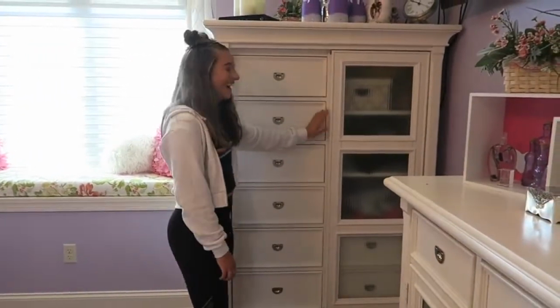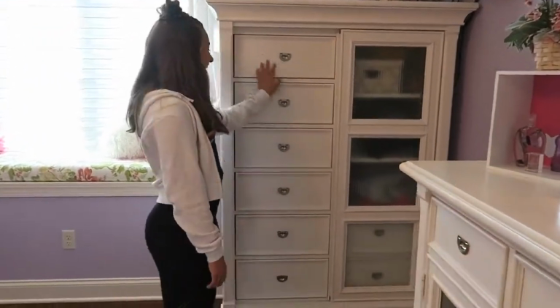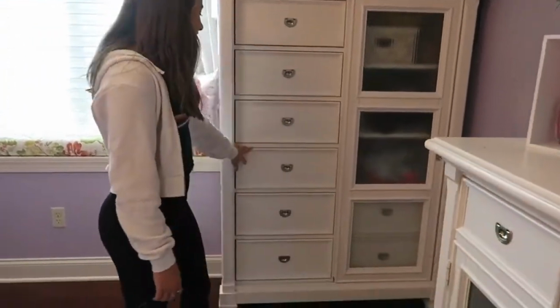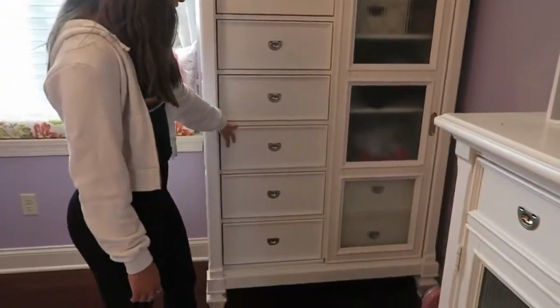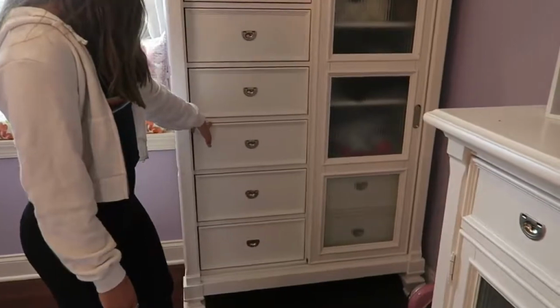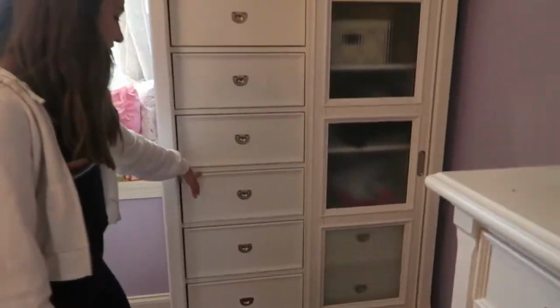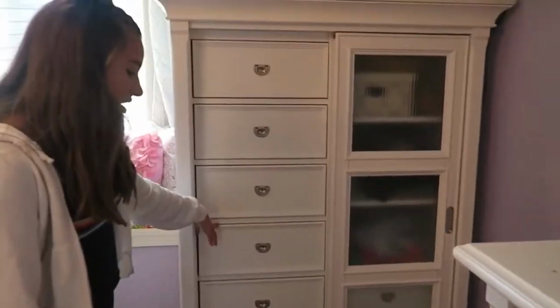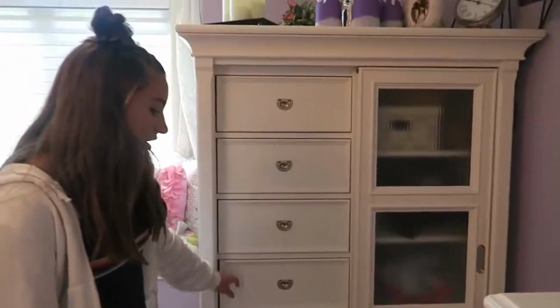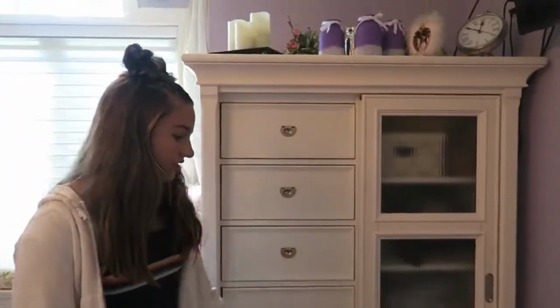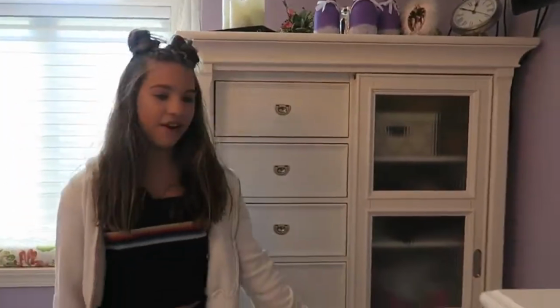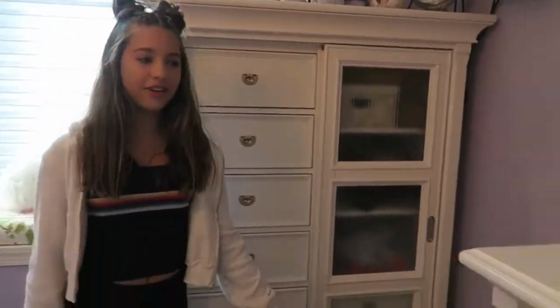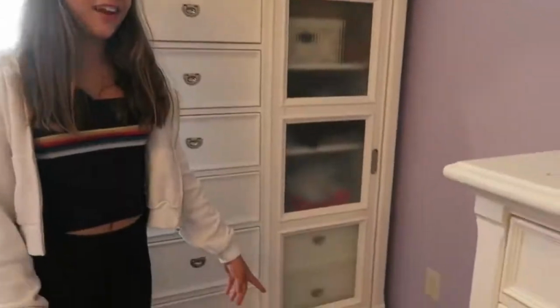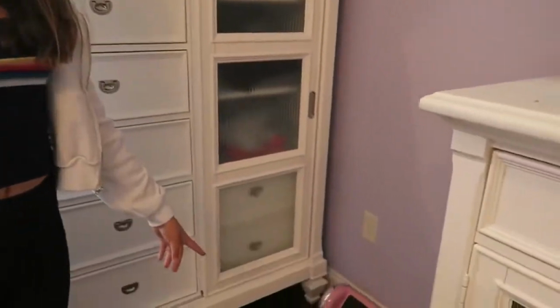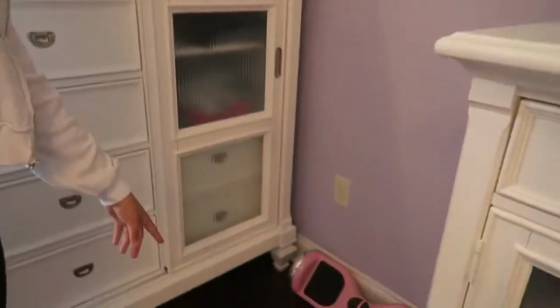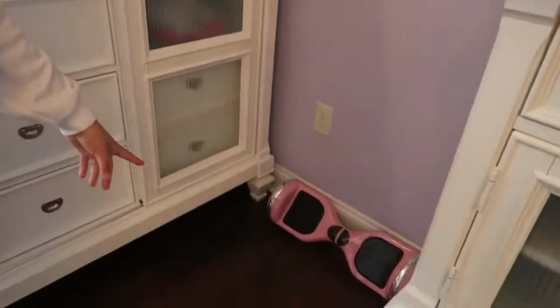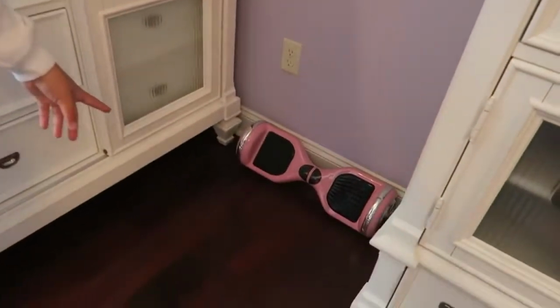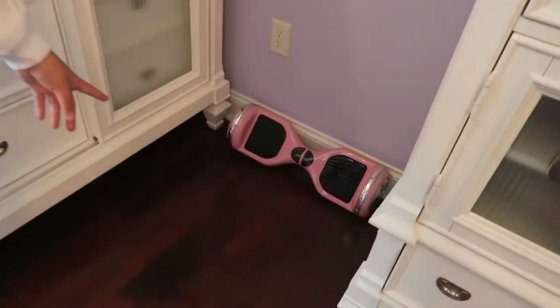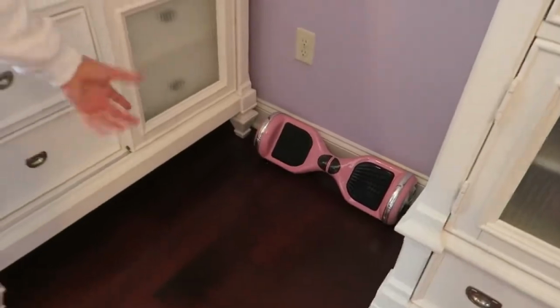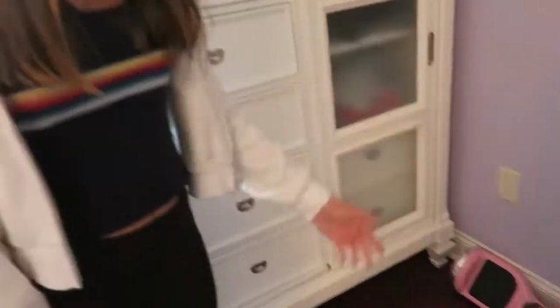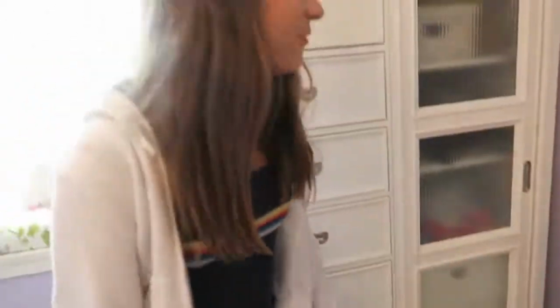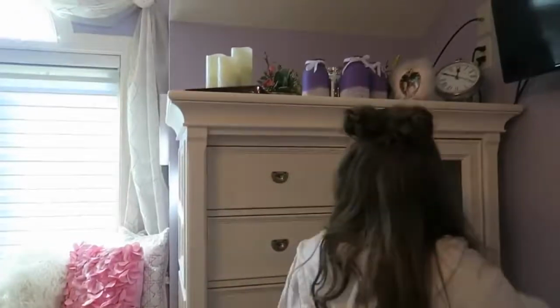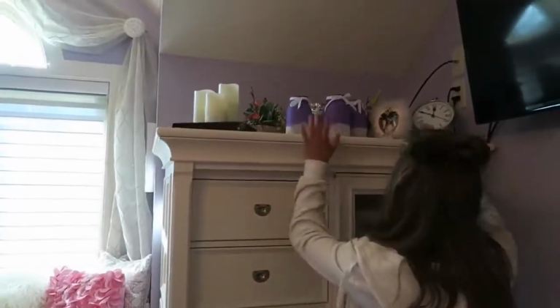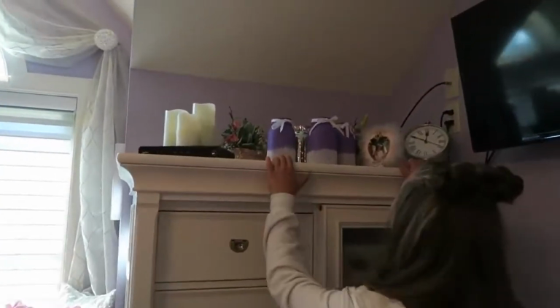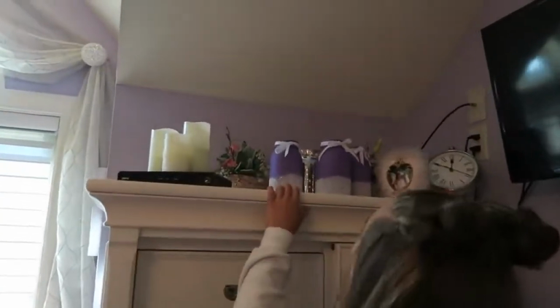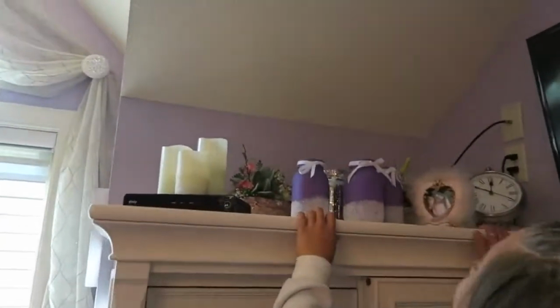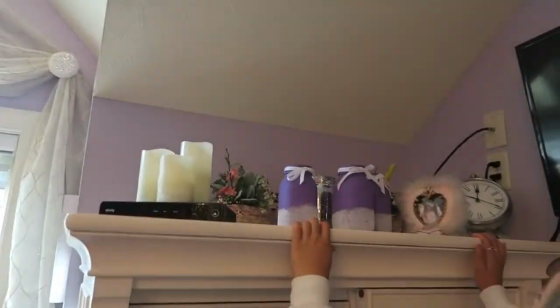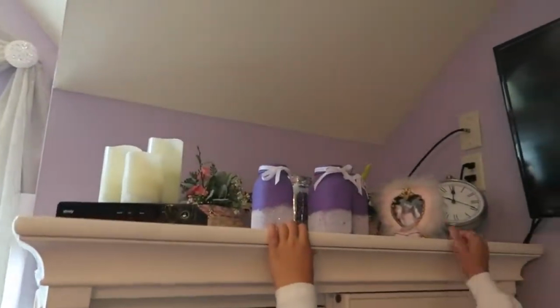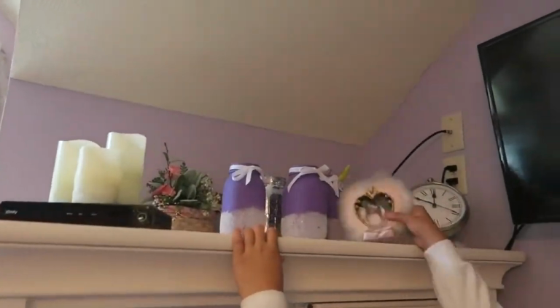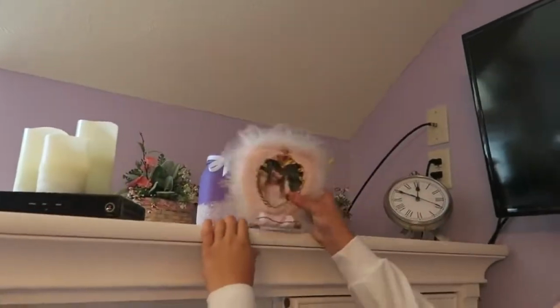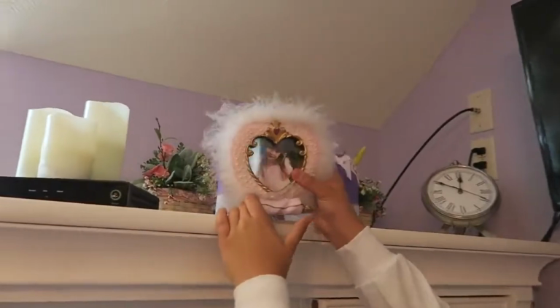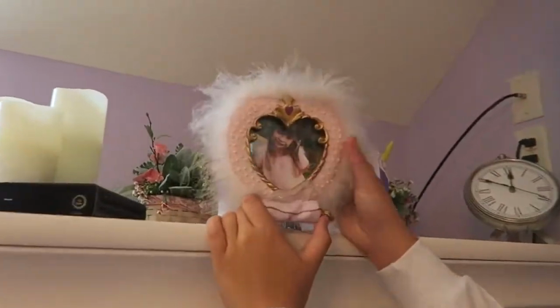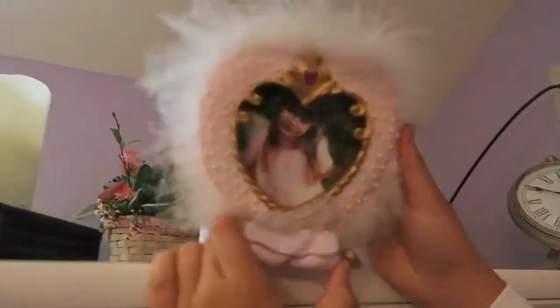Here are a bunch of my clothes — there's like bathing suits and stuff. Also there's my hoverboard that I had from a while back, but it doesn't work anymore and I lost the charger. Also up here is also crap that I don't want on my bedside table, but here's a little baby picture of me.